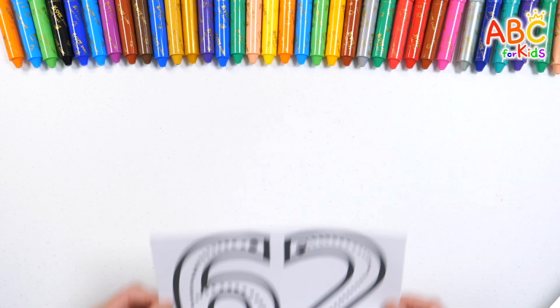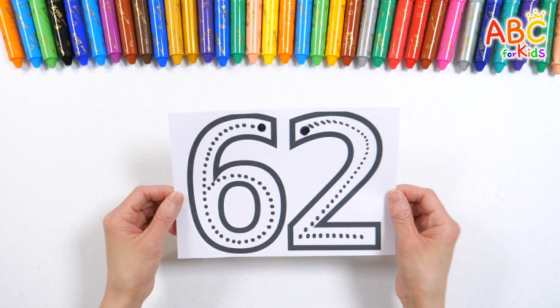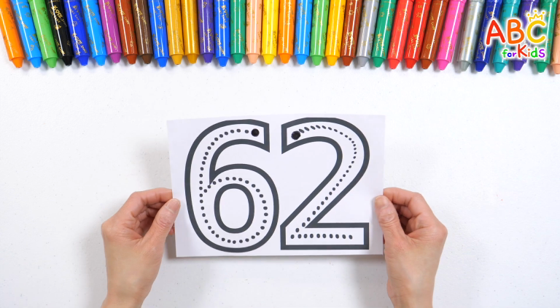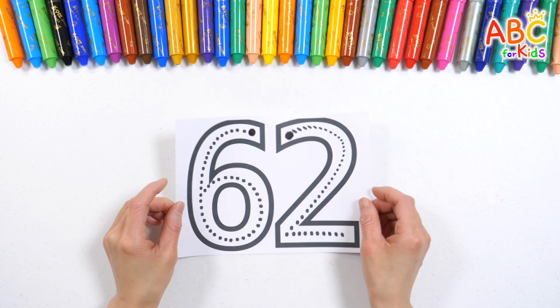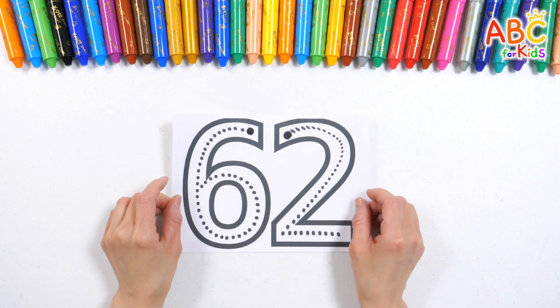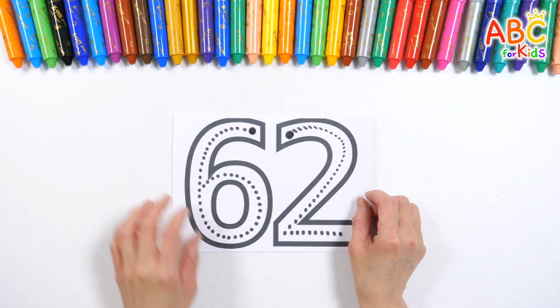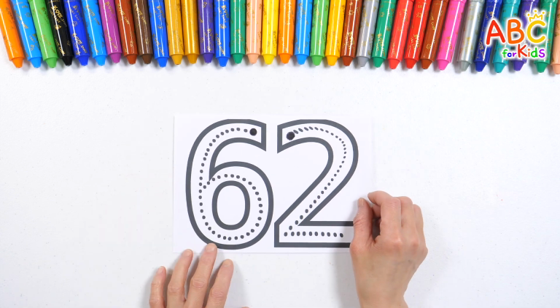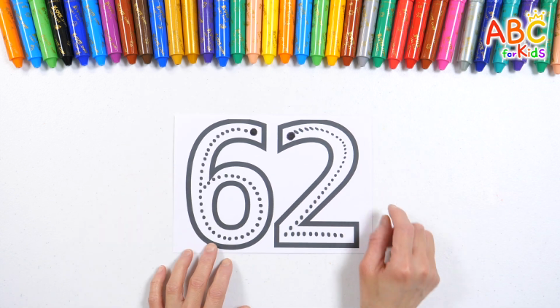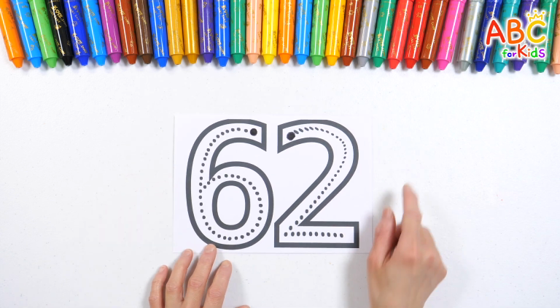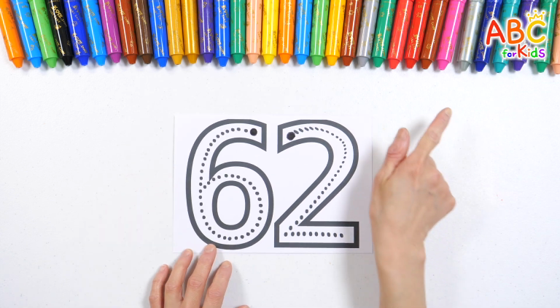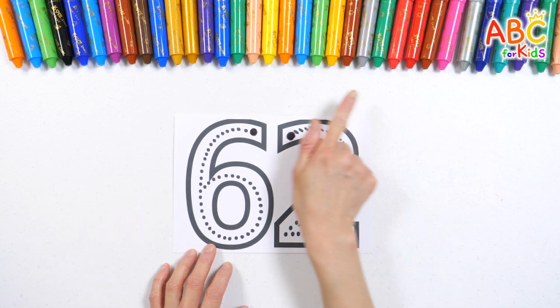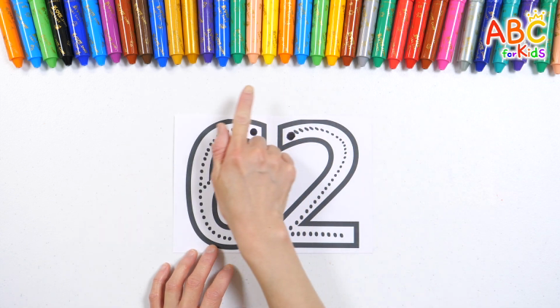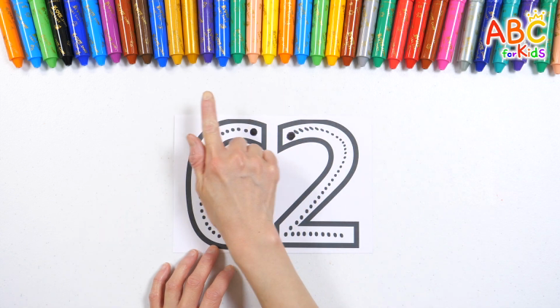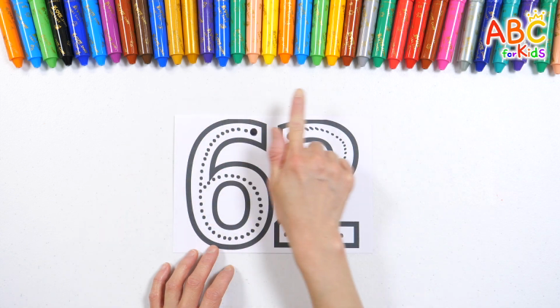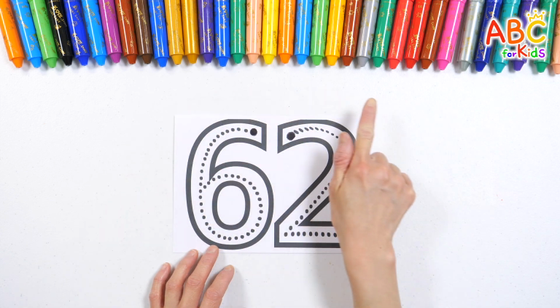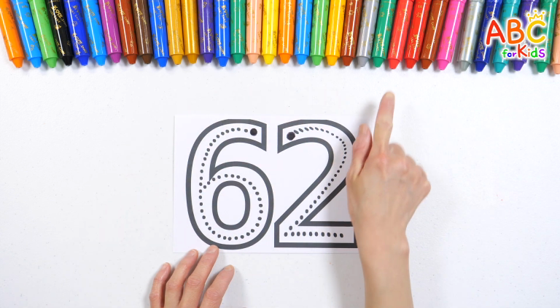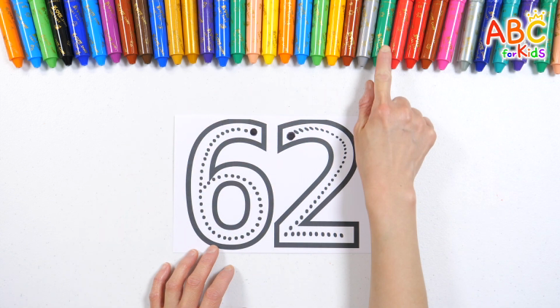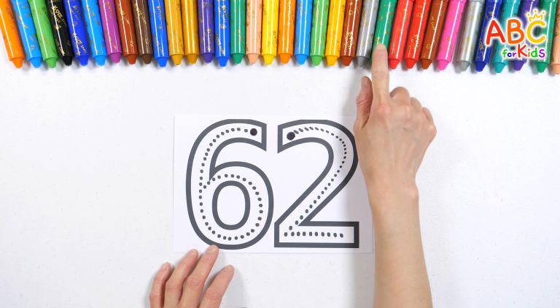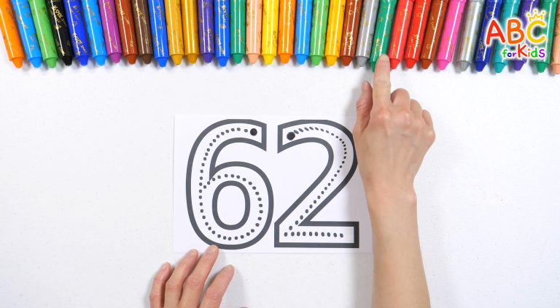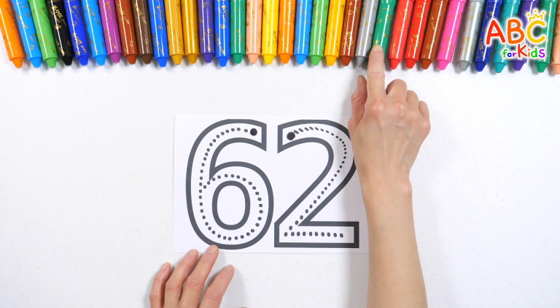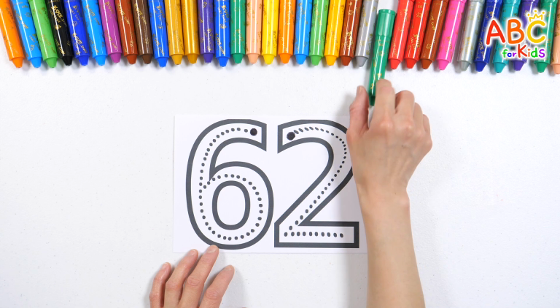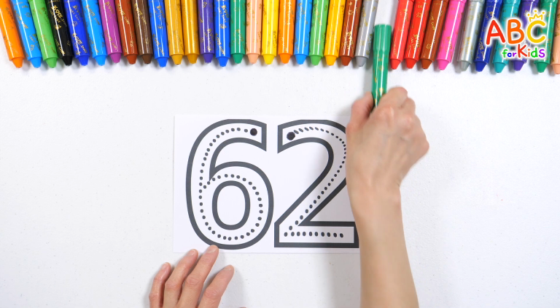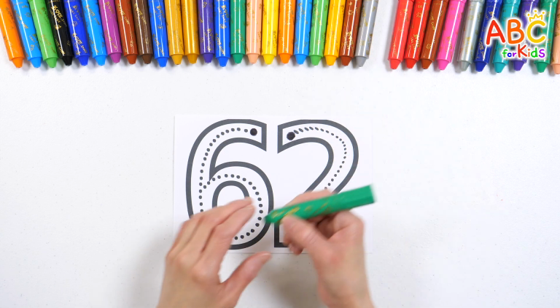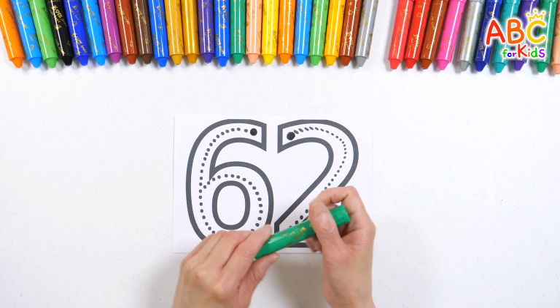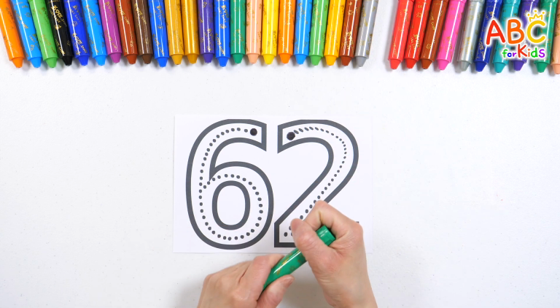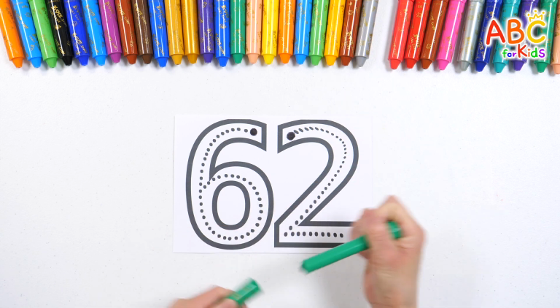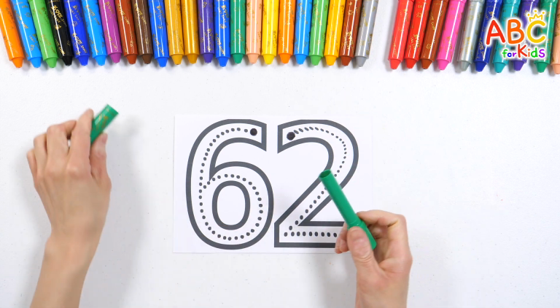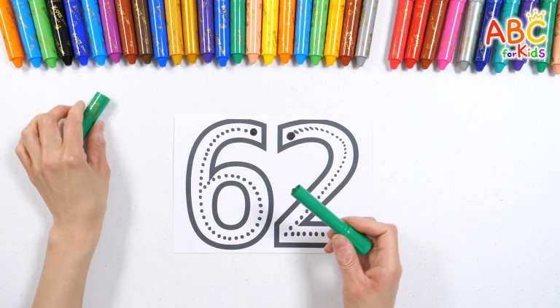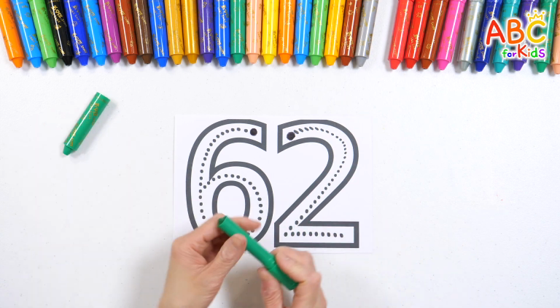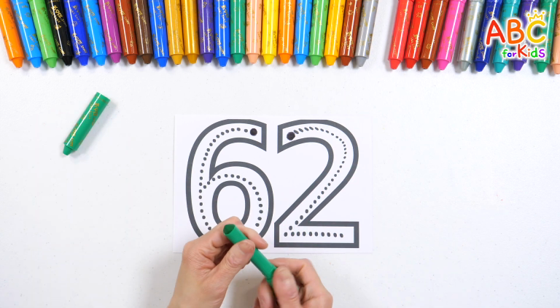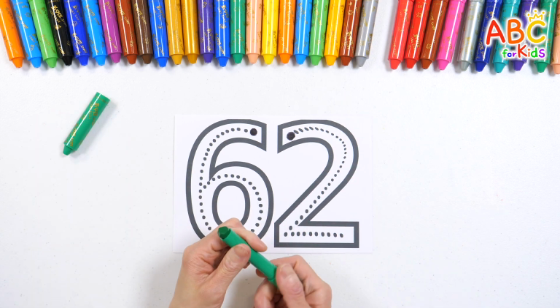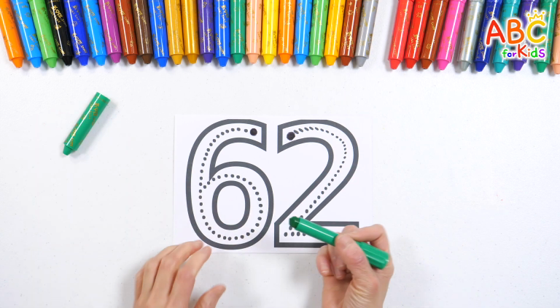Let's learn how to write the number 62! First, write the number 62 along the dotted line with a green crayon!